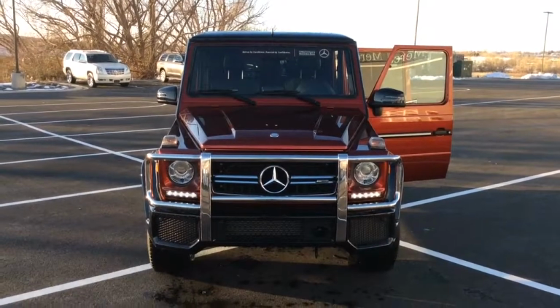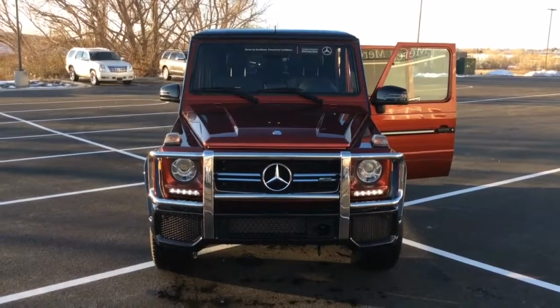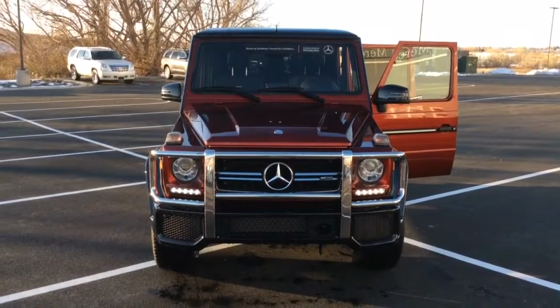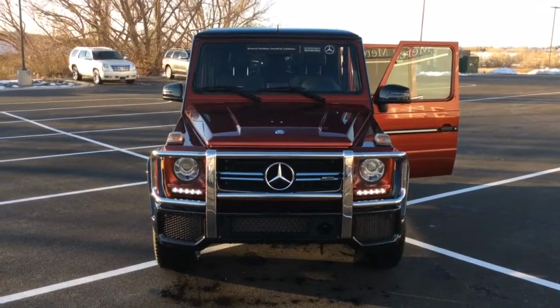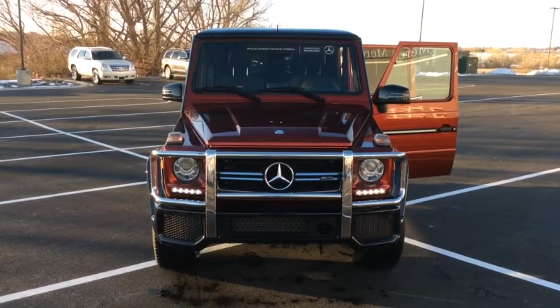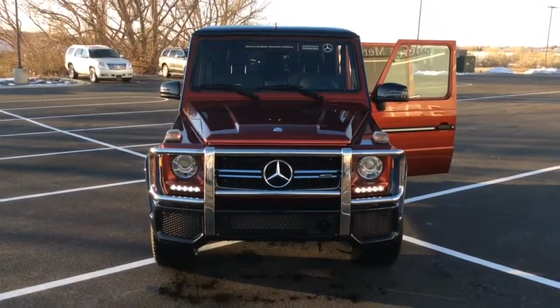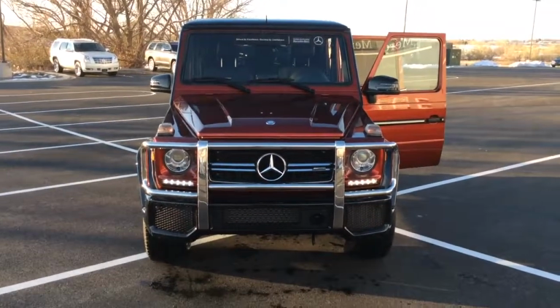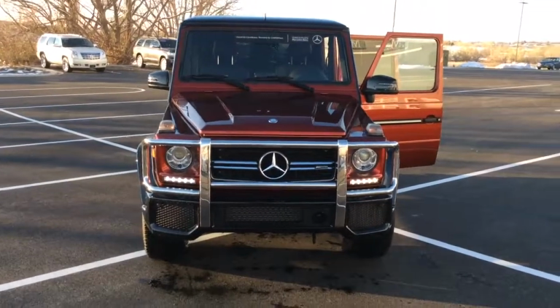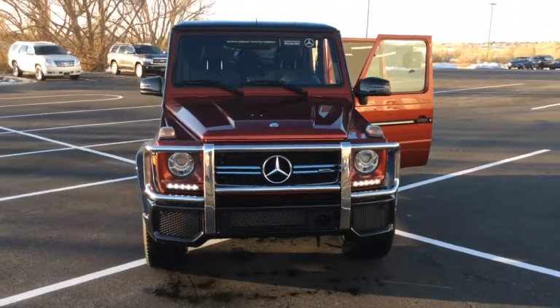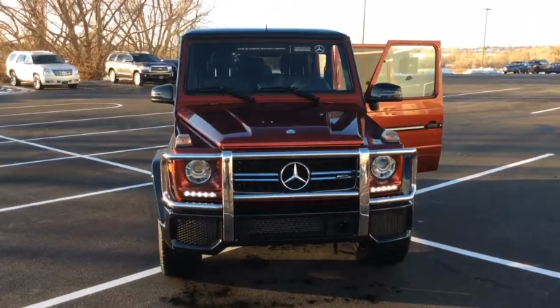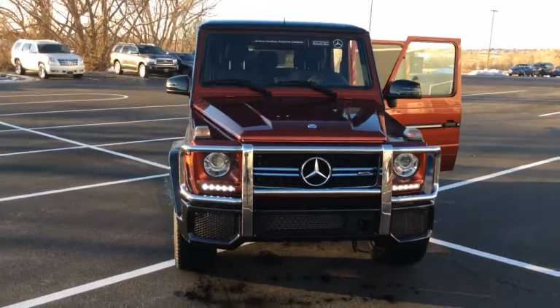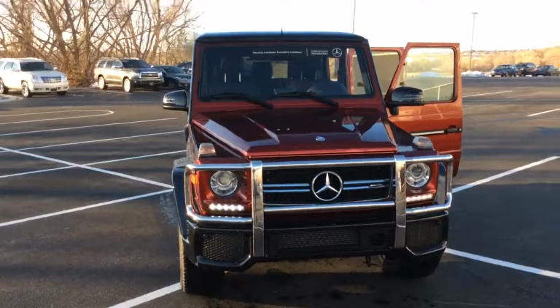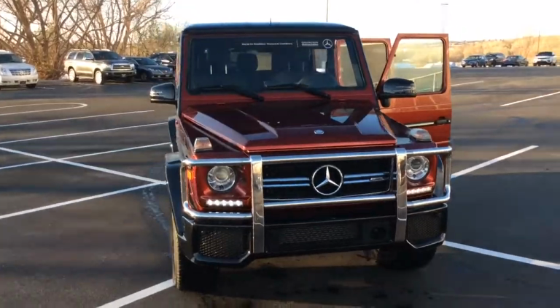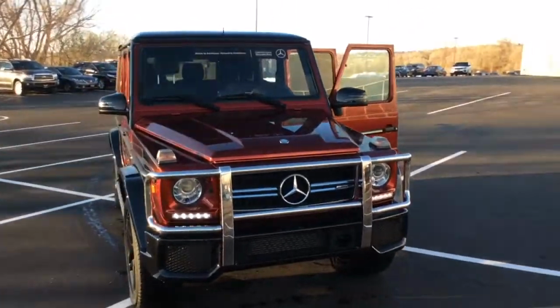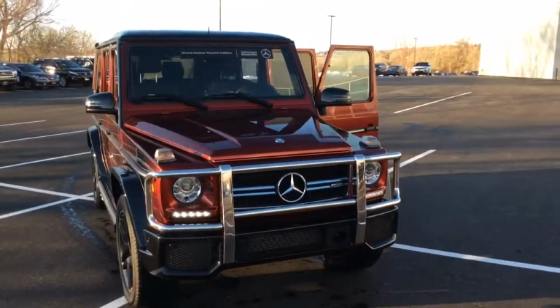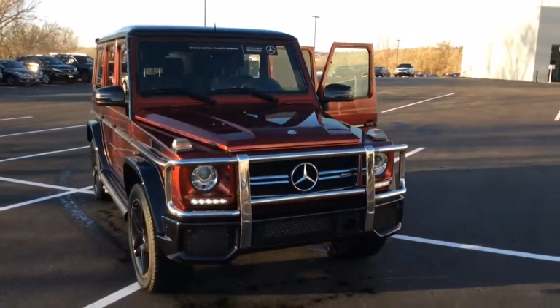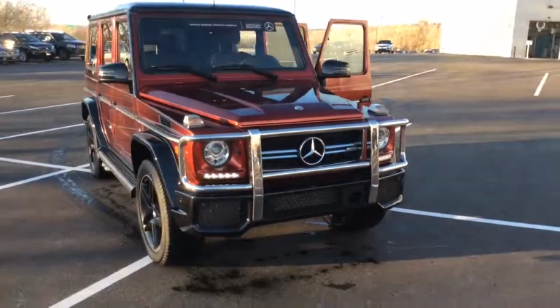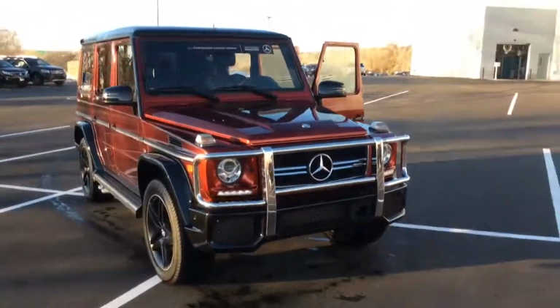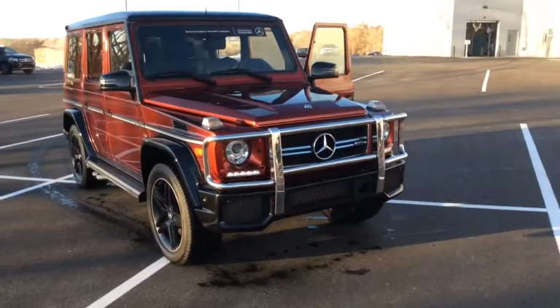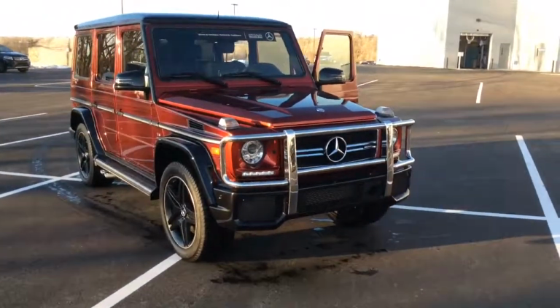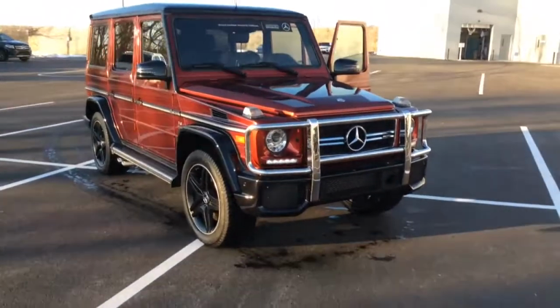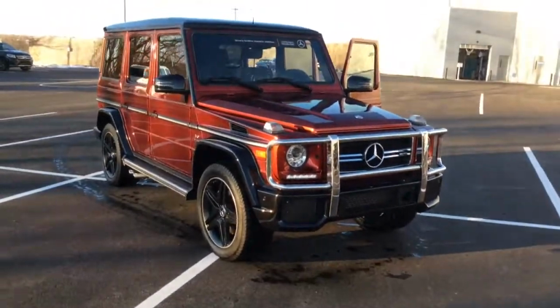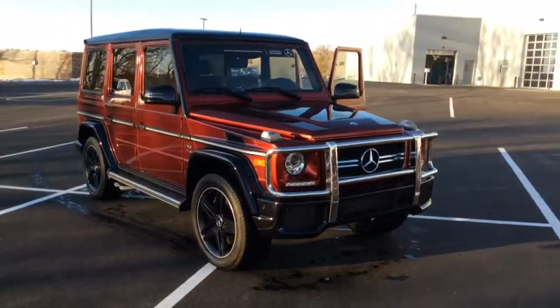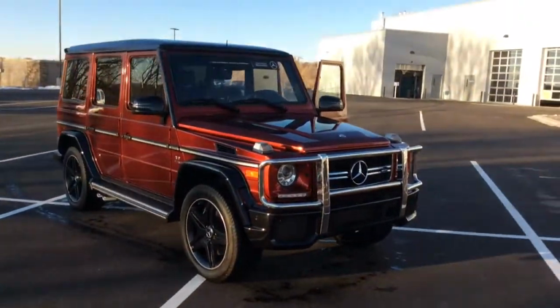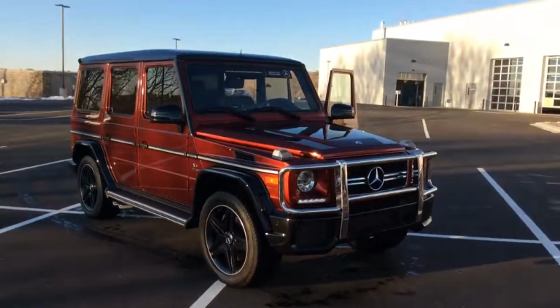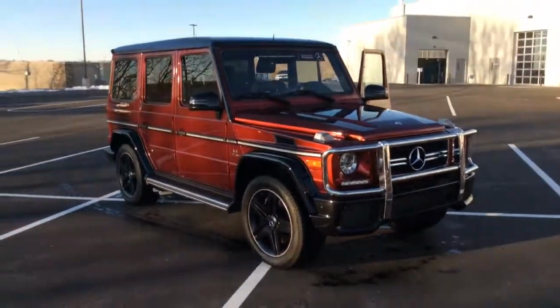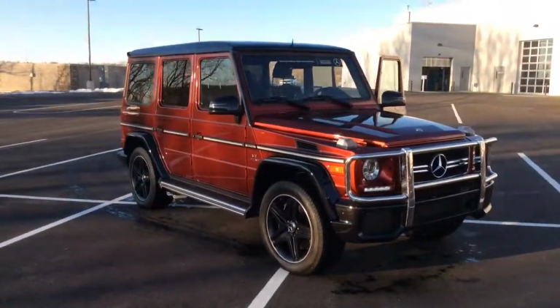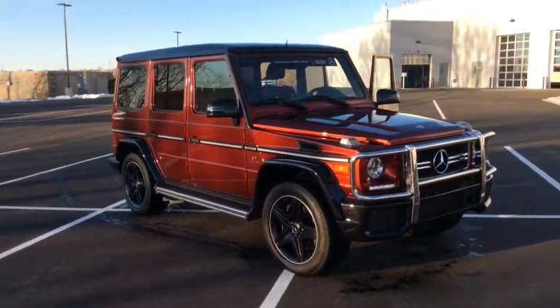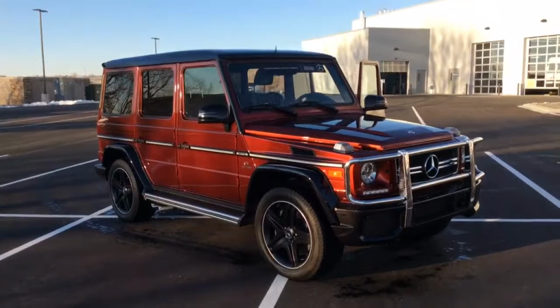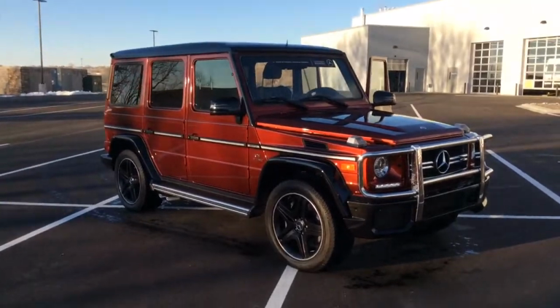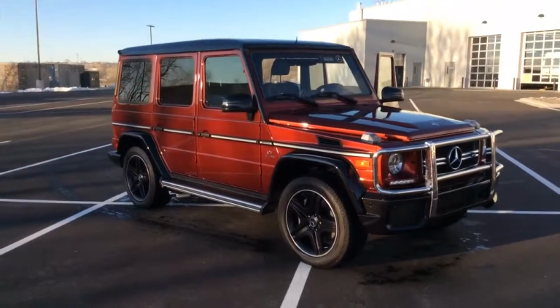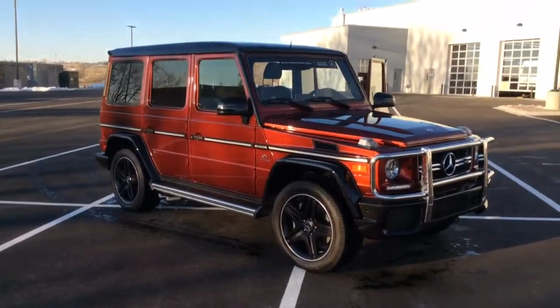Good afternoon, Mr. Smith. This is Jason Beeman here at Mercedes-Benz Farmington. I wanted to thank you for your inquiry on this beautiful 2016 G63.